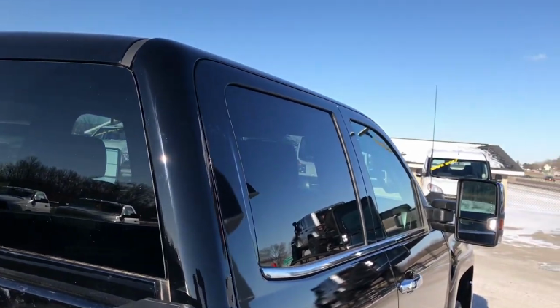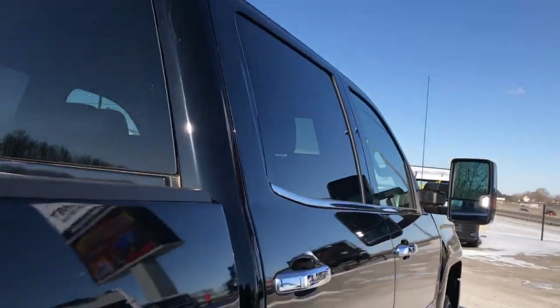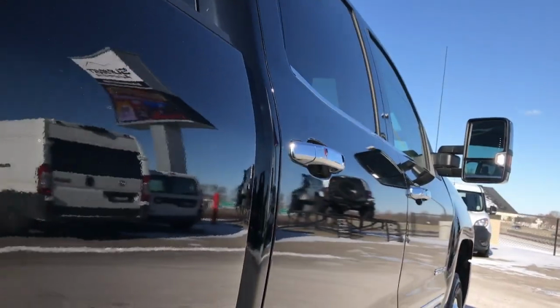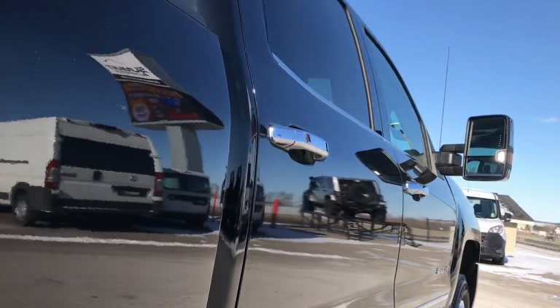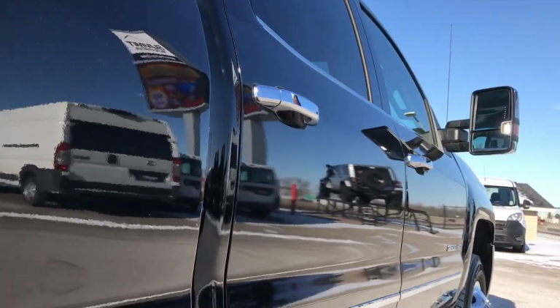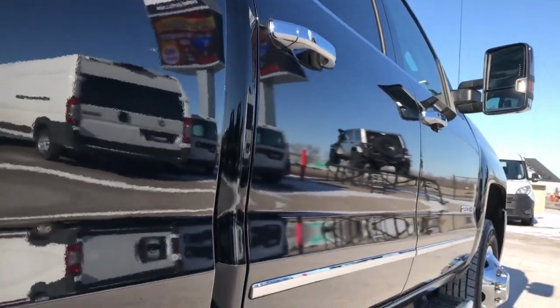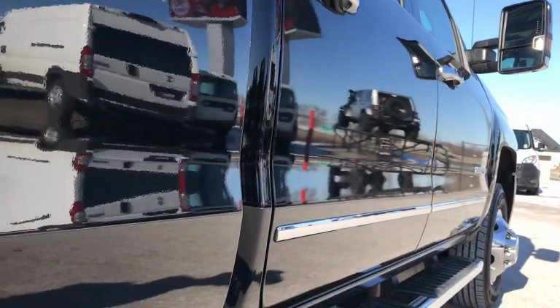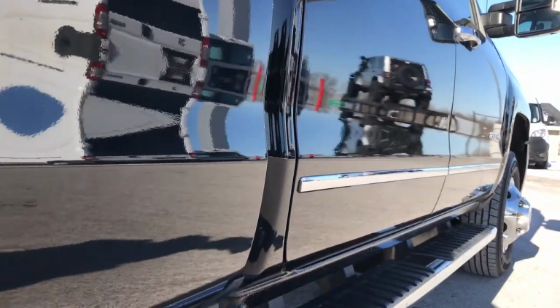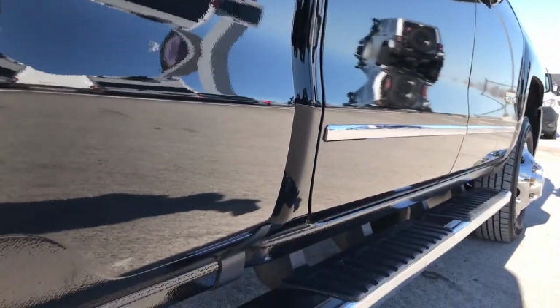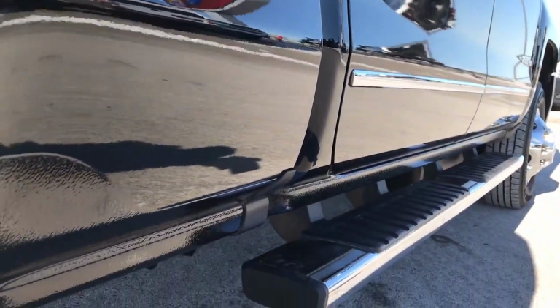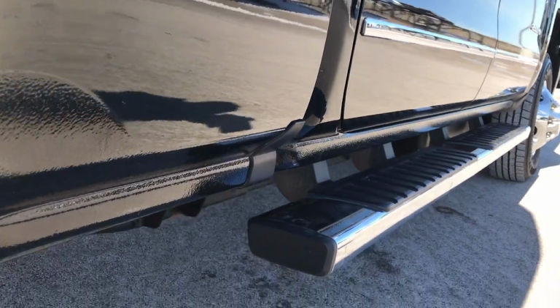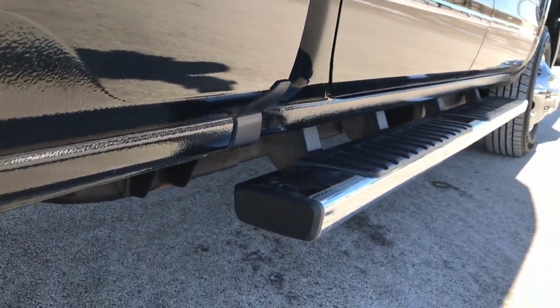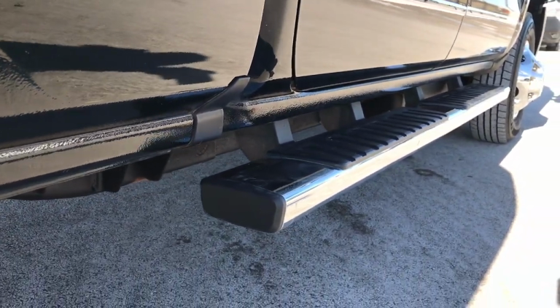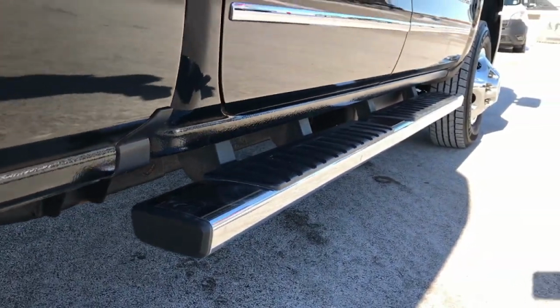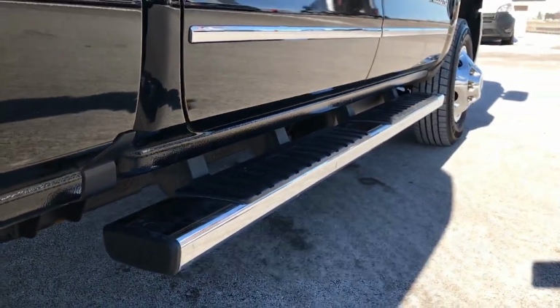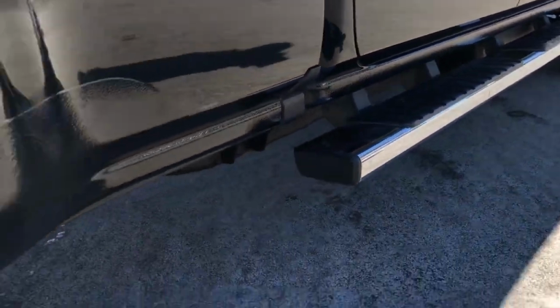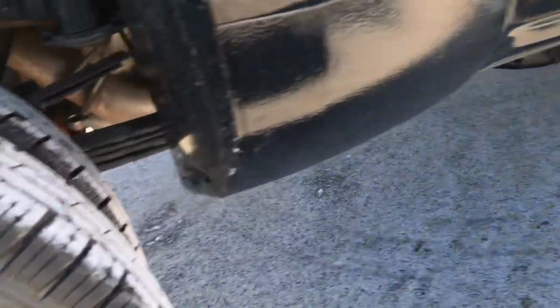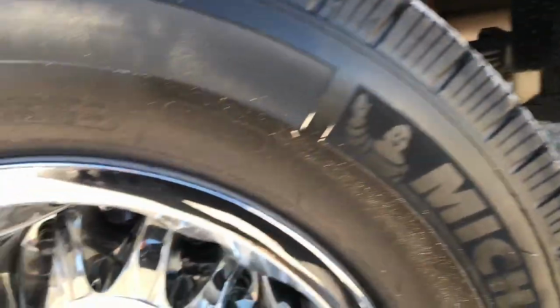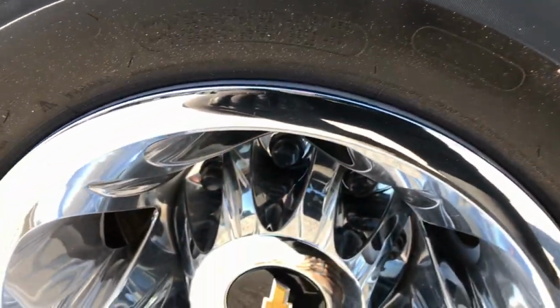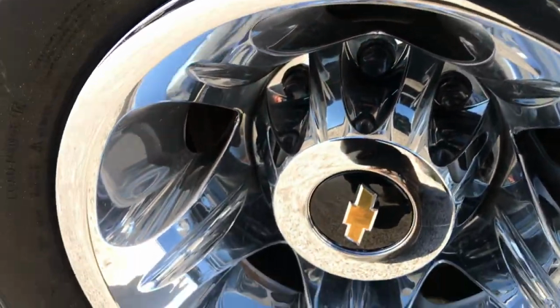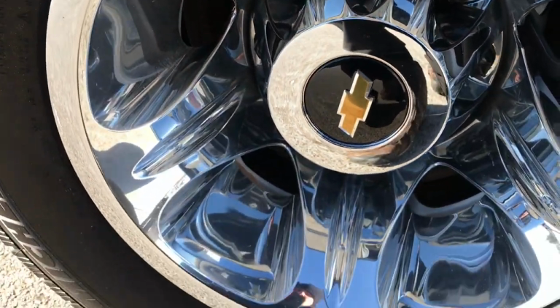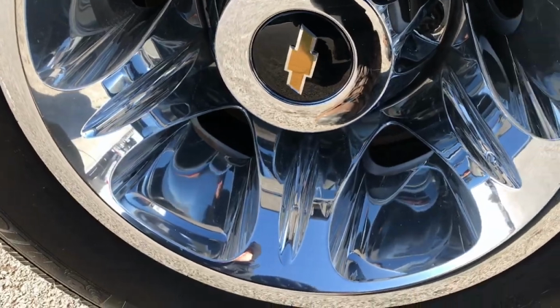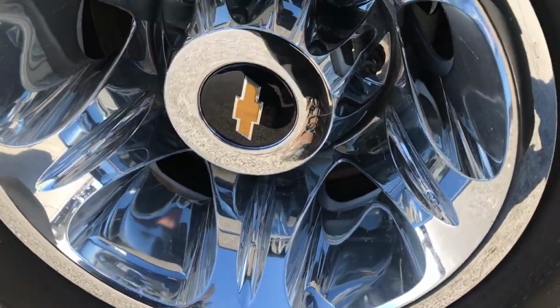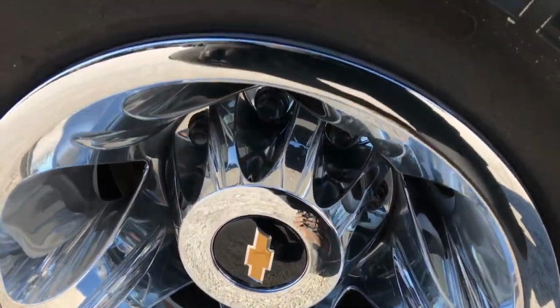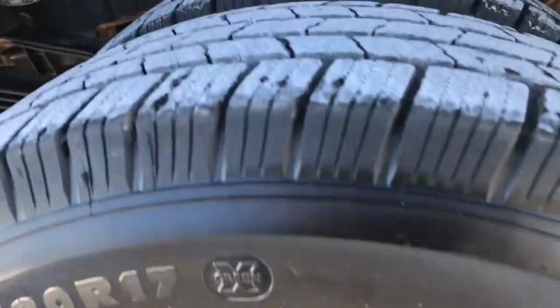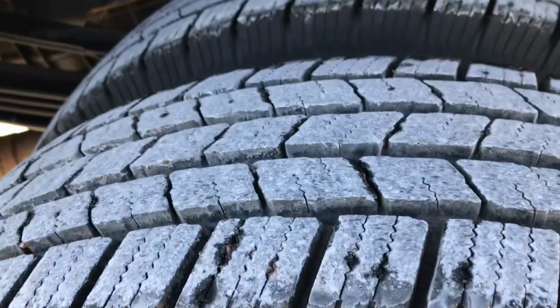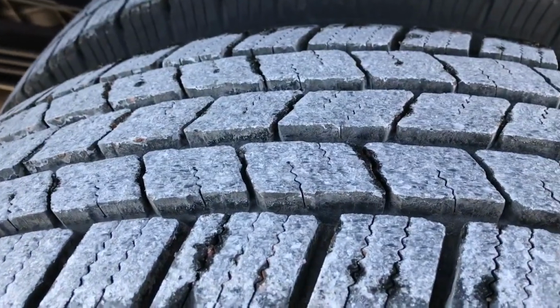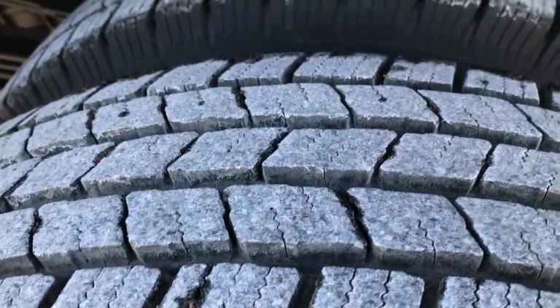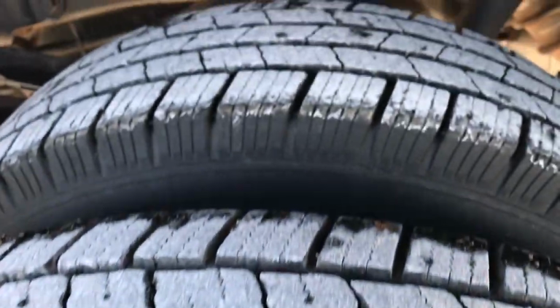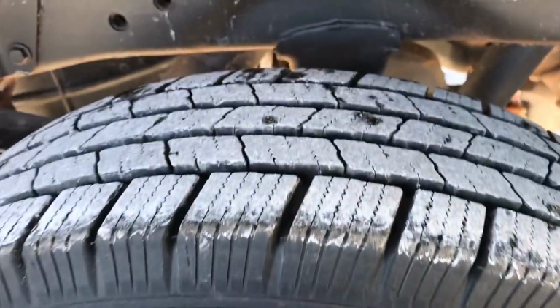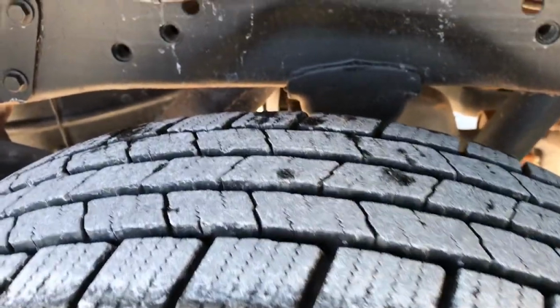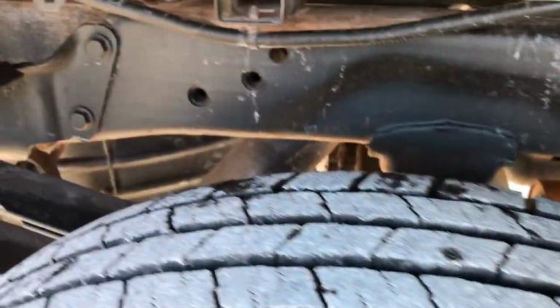Top of the cab looks real good. I didn't see any dents or dings down this side of the truck. Factory chrome step bars. The back wheel simulators are in excellent shape and the back tires have just as much tread as those front tires.